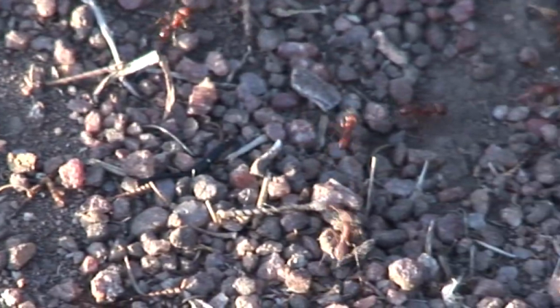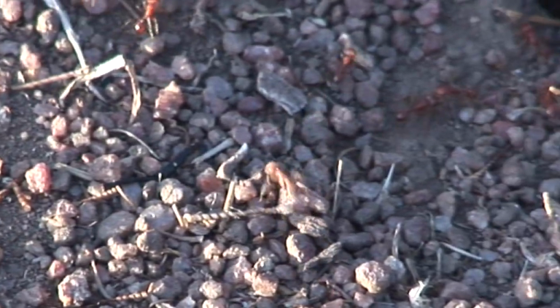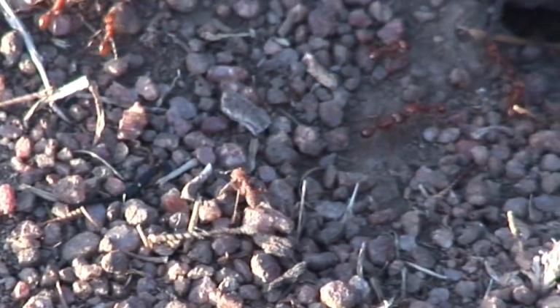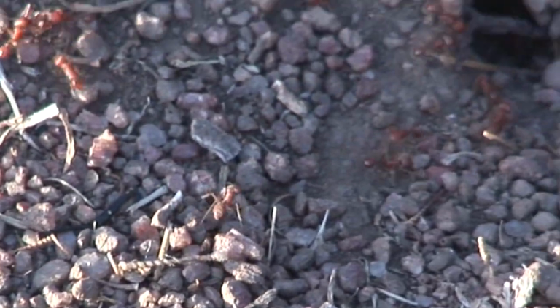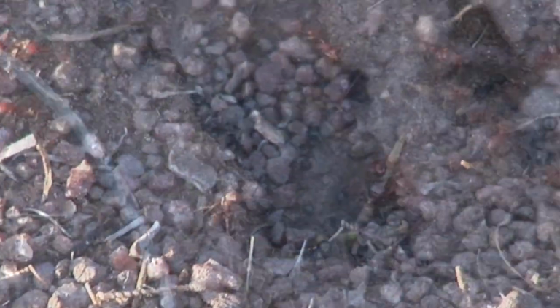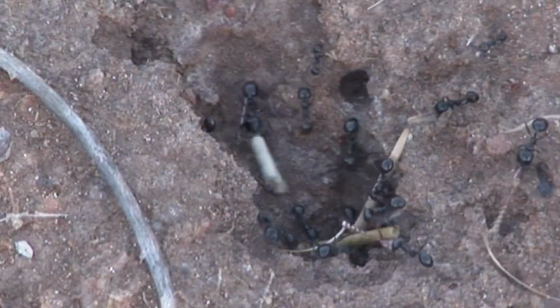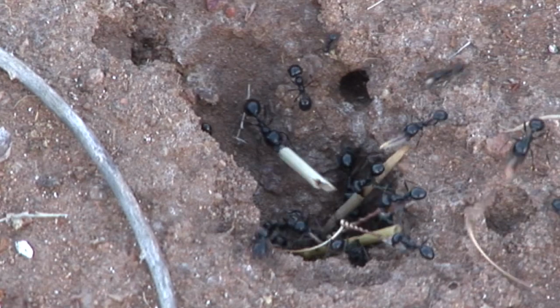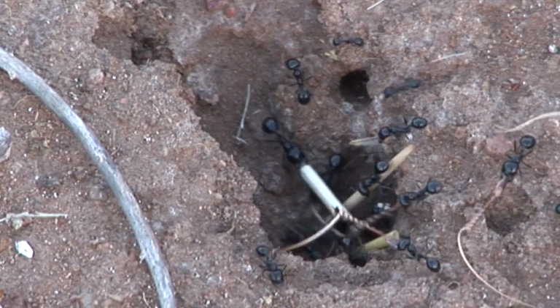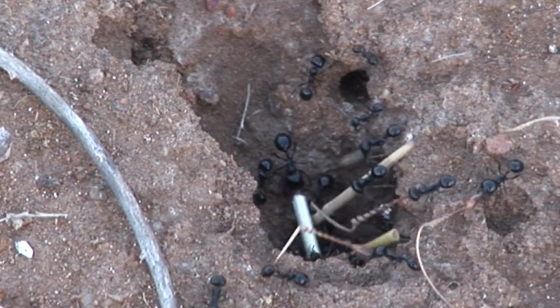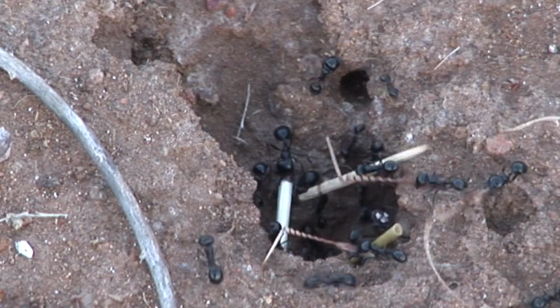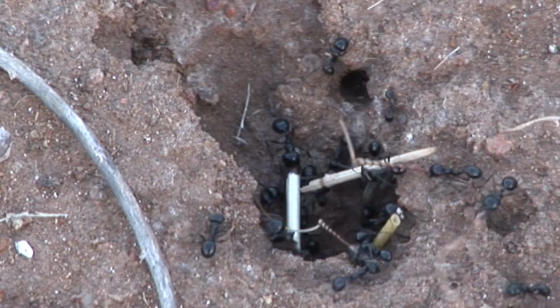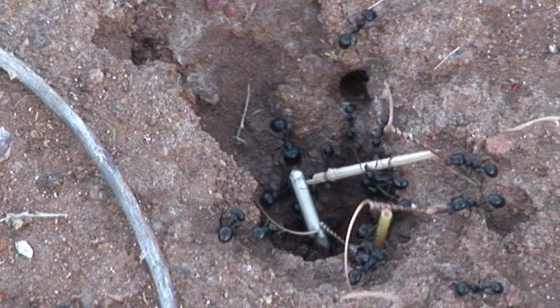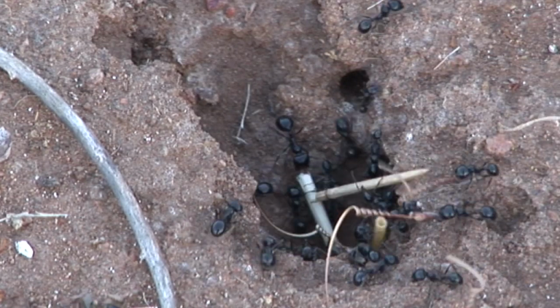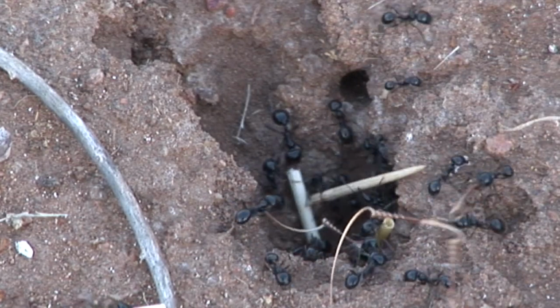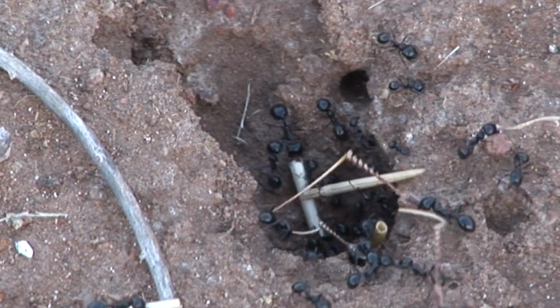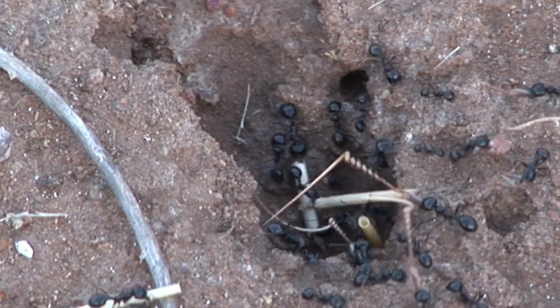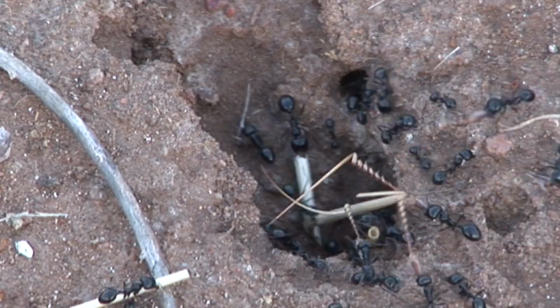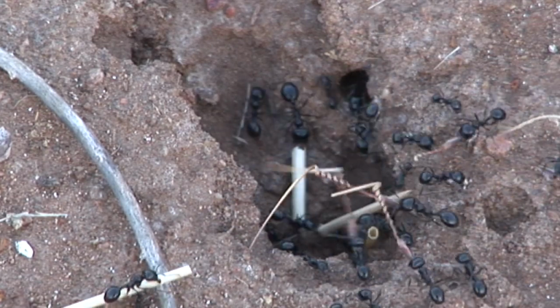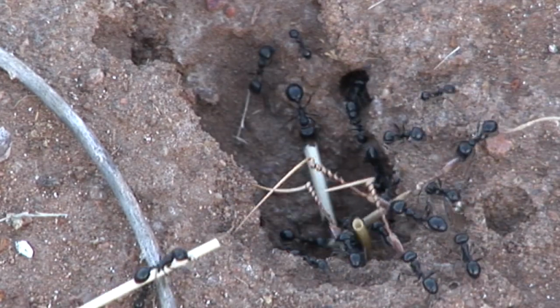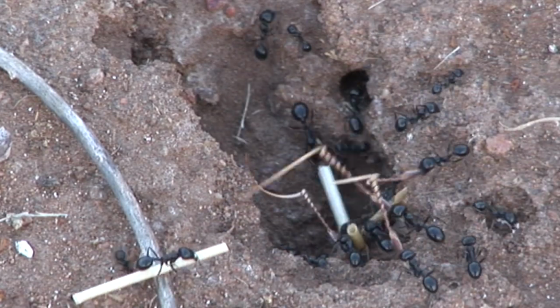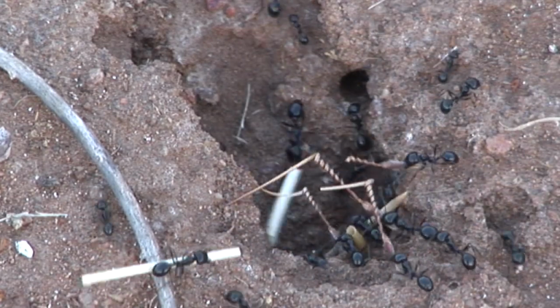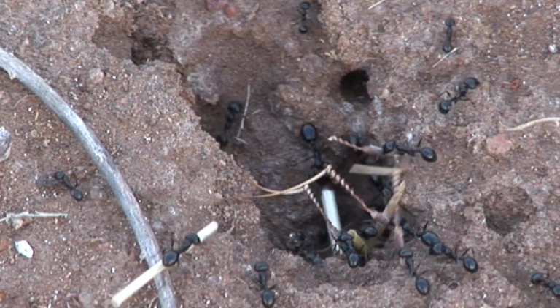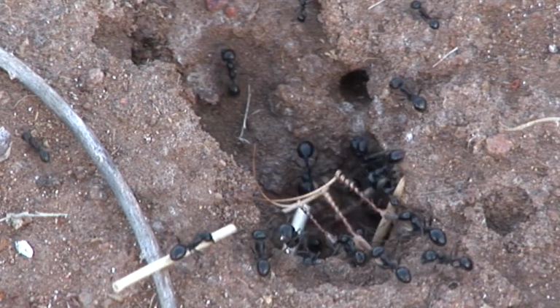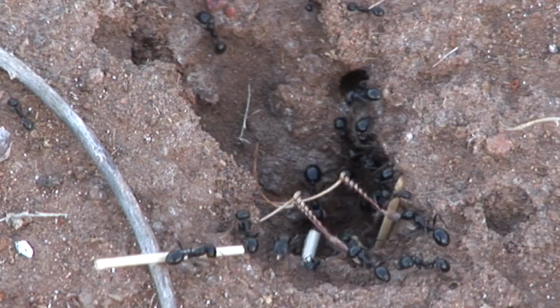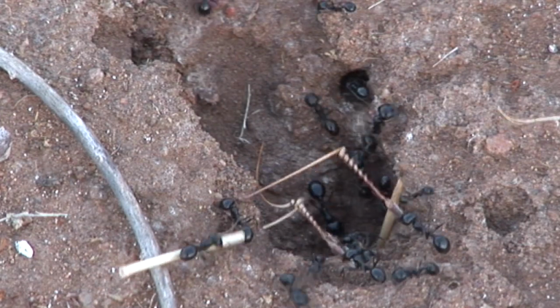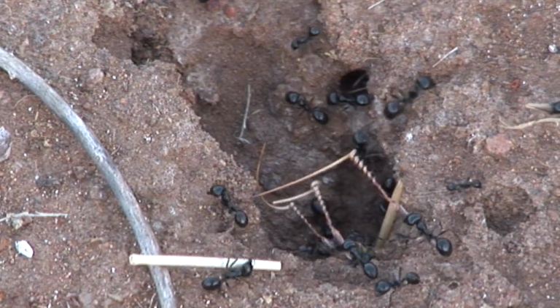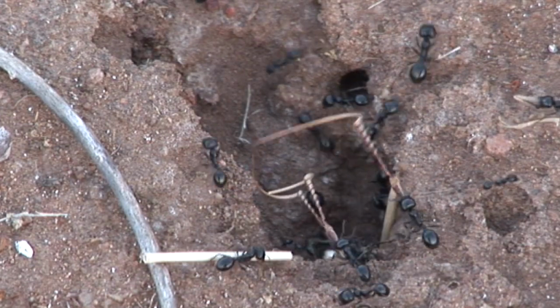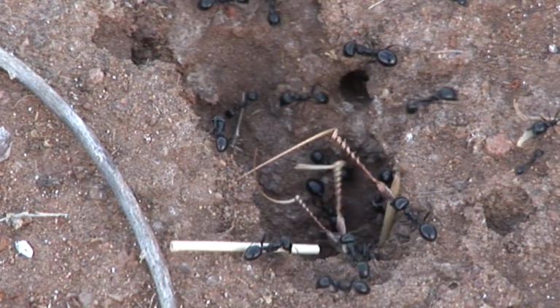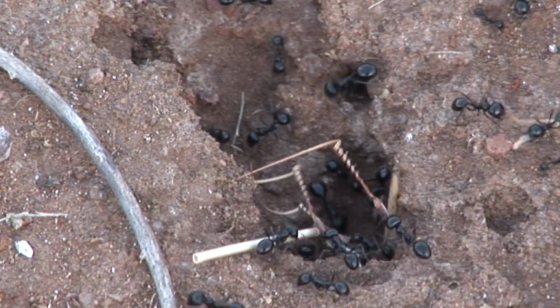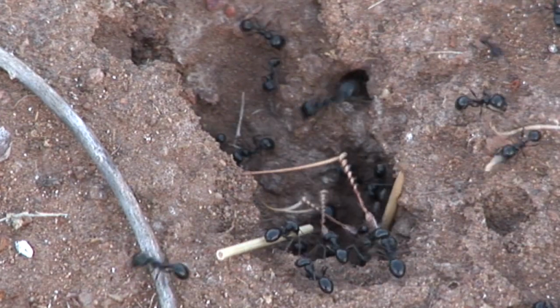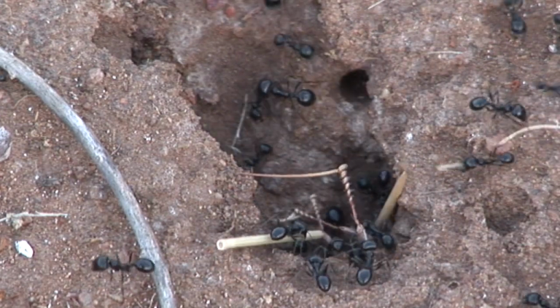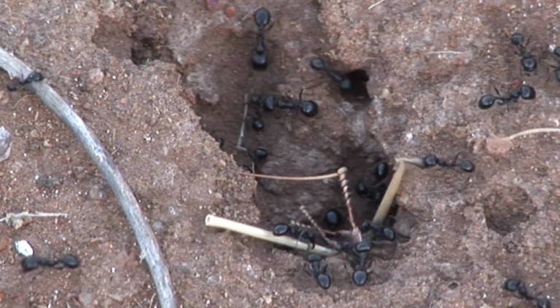The ants always seem to be working at high speed, trying to bring as much food as they can to the ant mound. Not all that they find and bring to the ant mound is welcome, however.